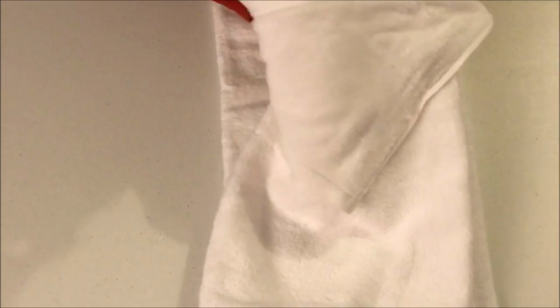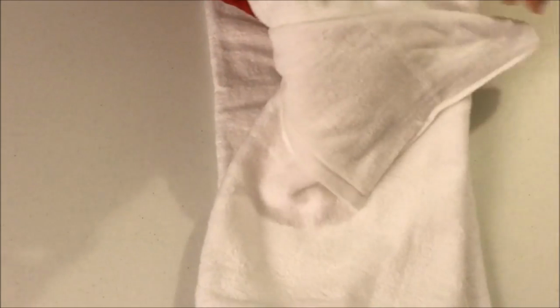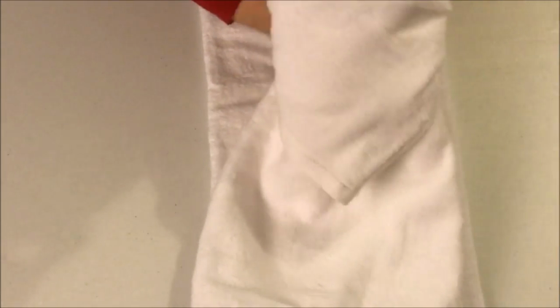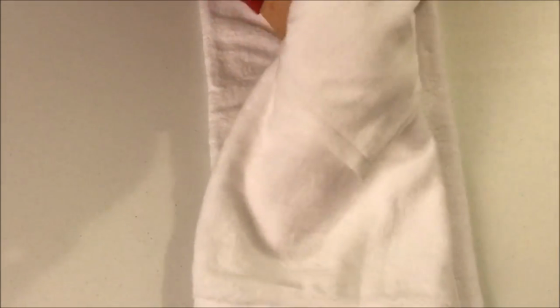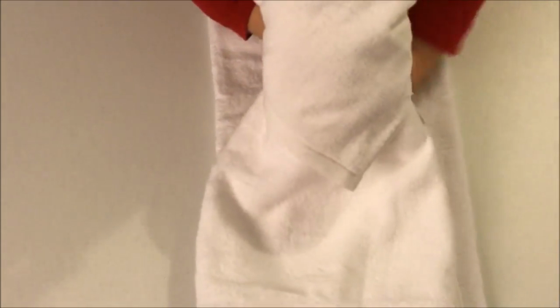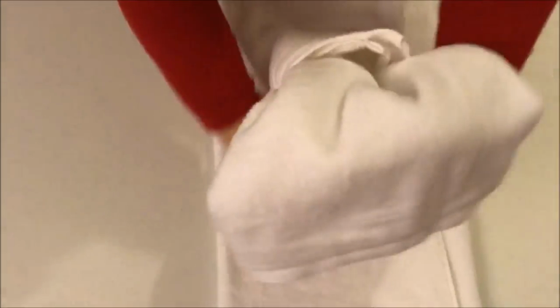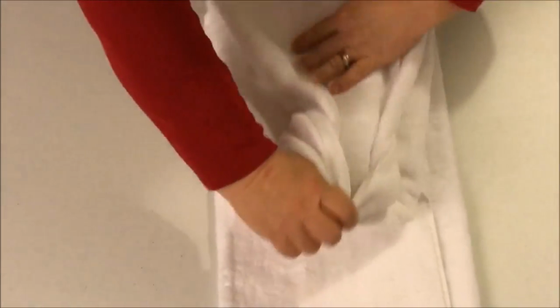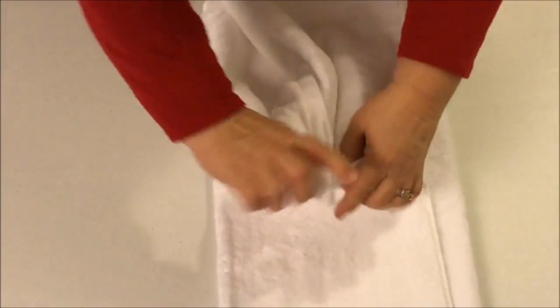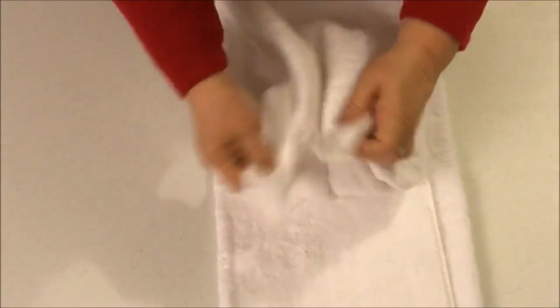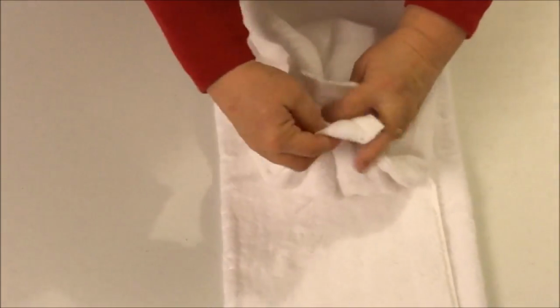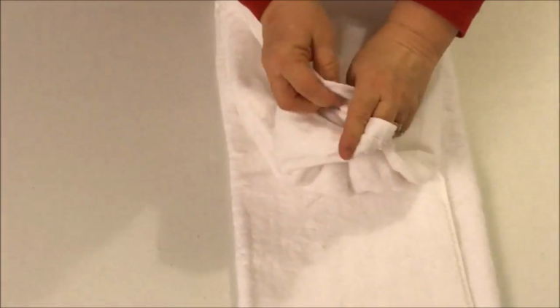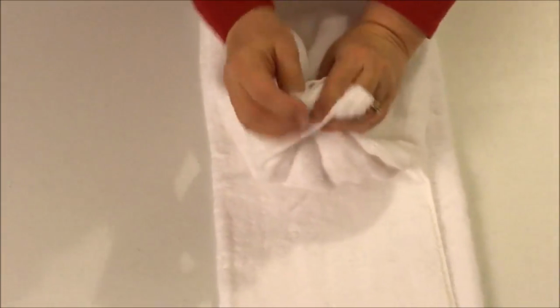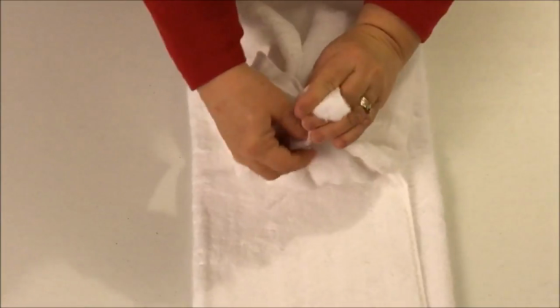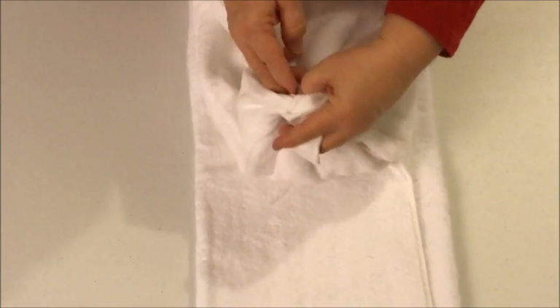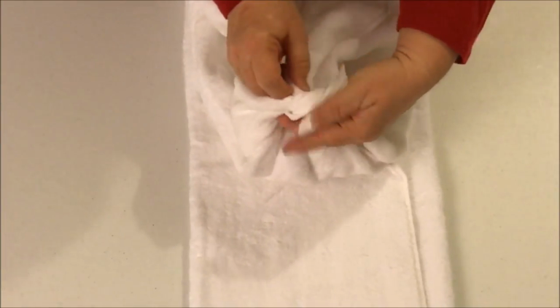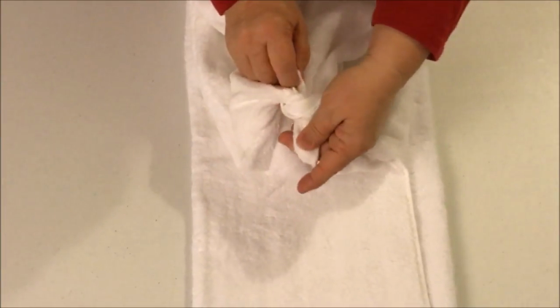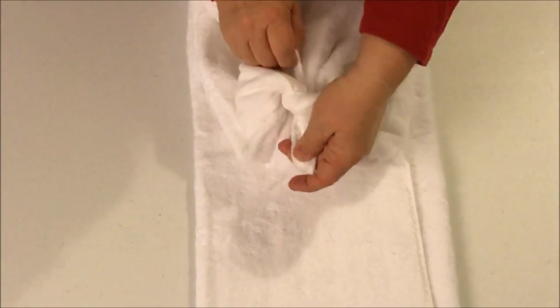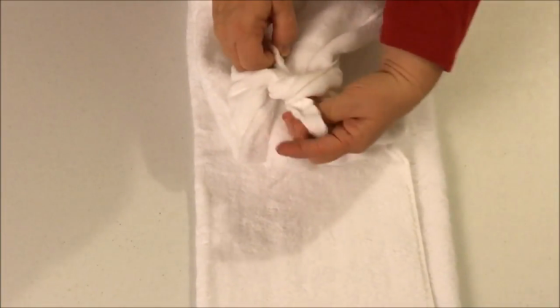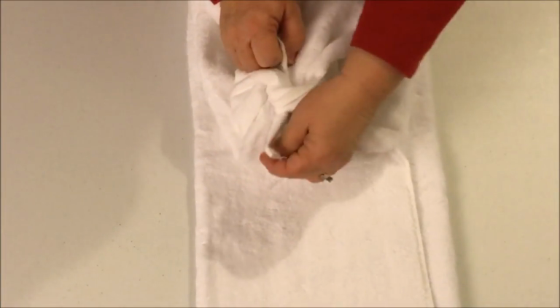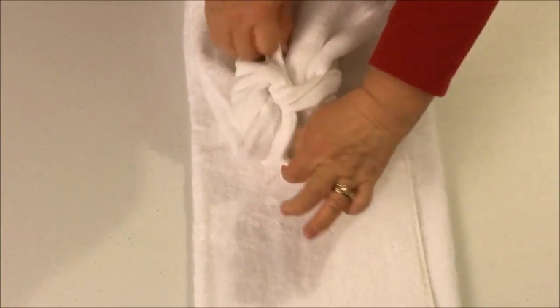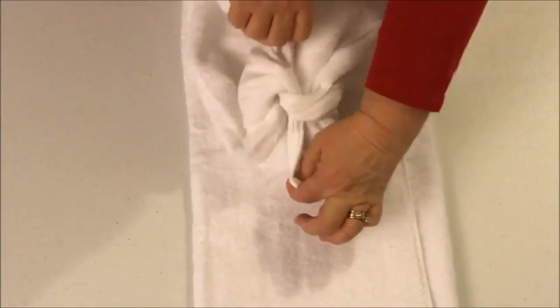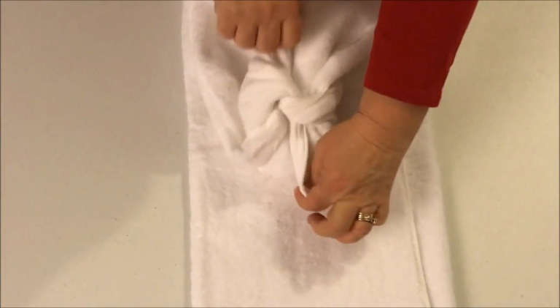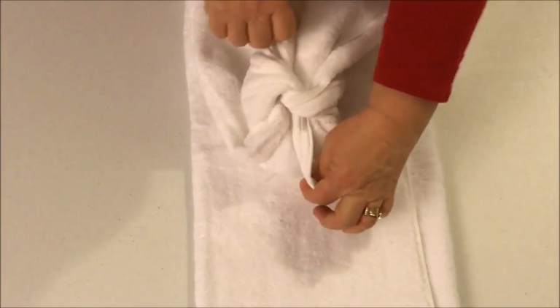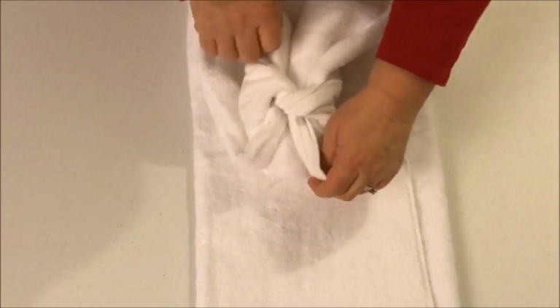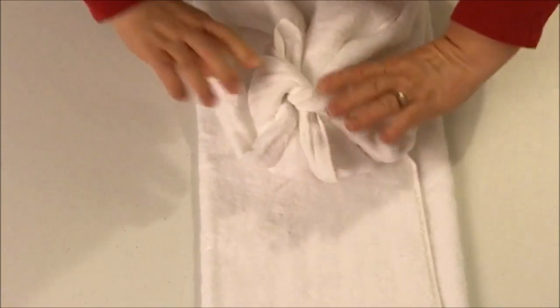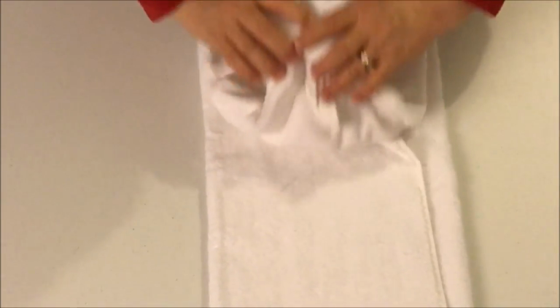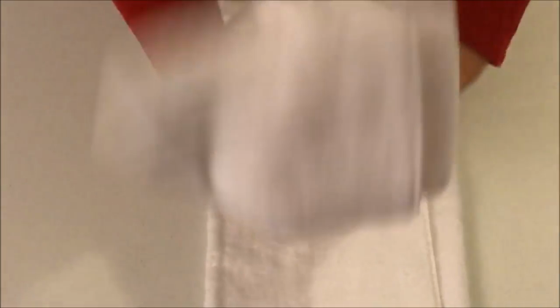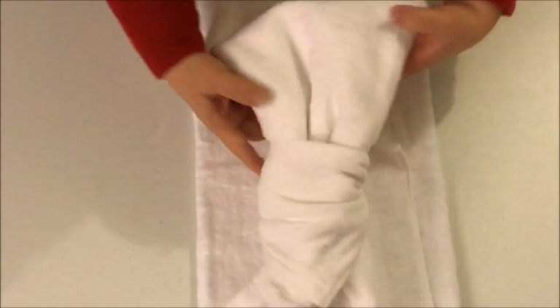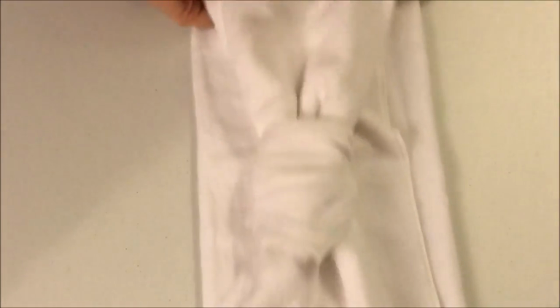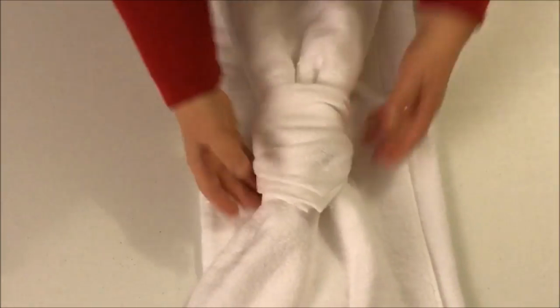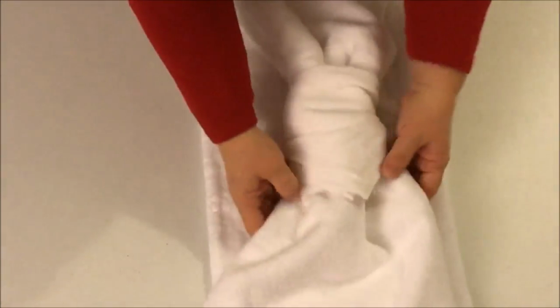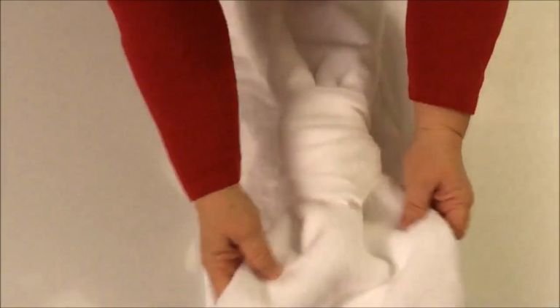We're going to tie it in the back — I'll turn it over so you can see. Don't worry about how much room you have to tie; you're just going to do one little tuck like this to make it nice and tight. Now turn it back over.